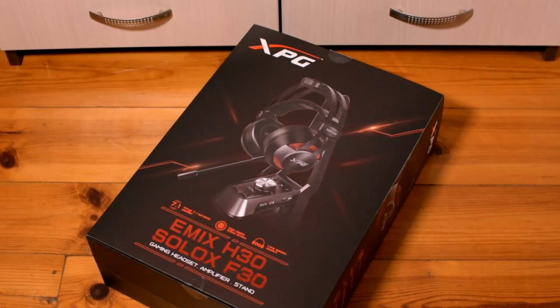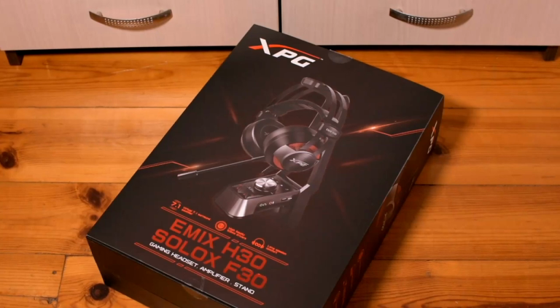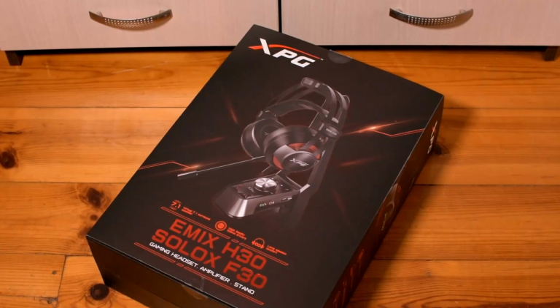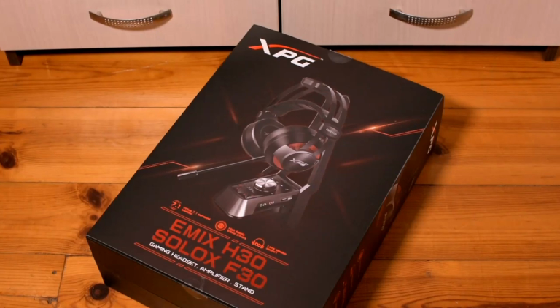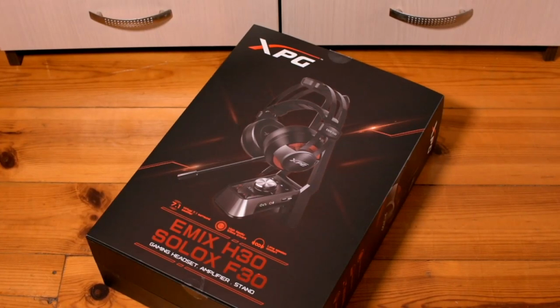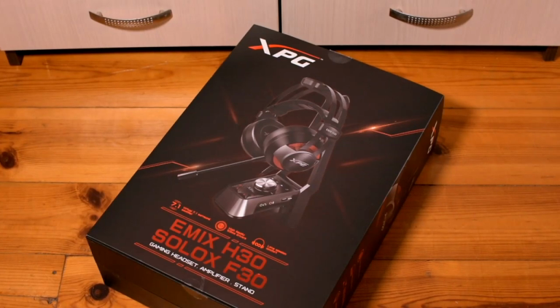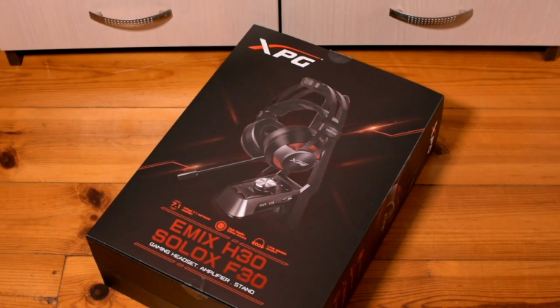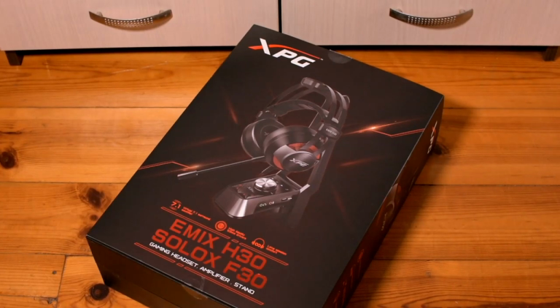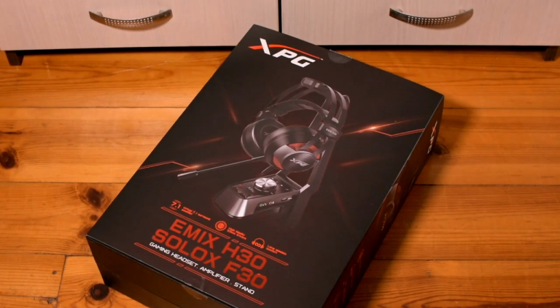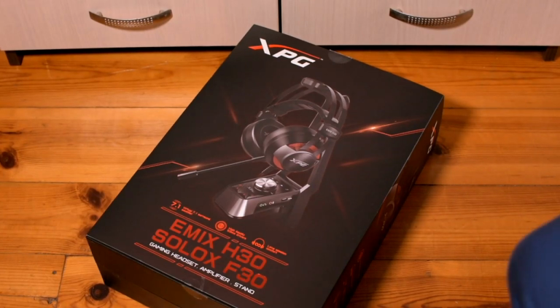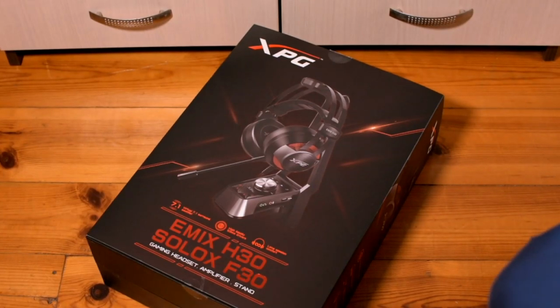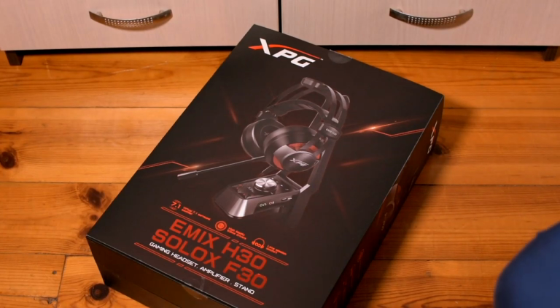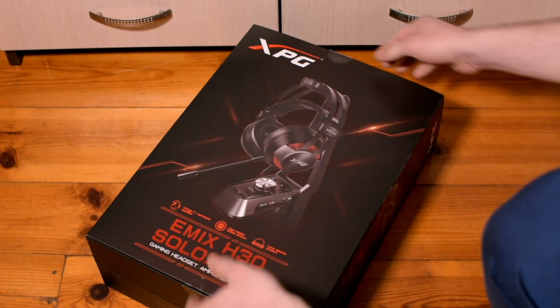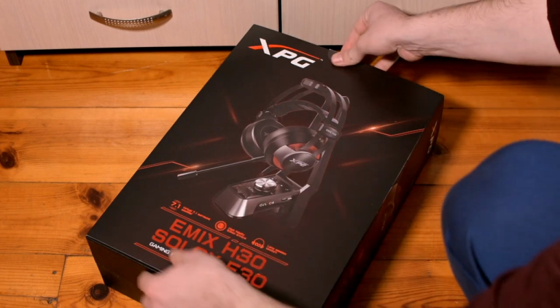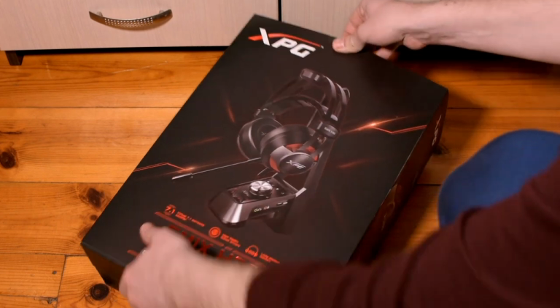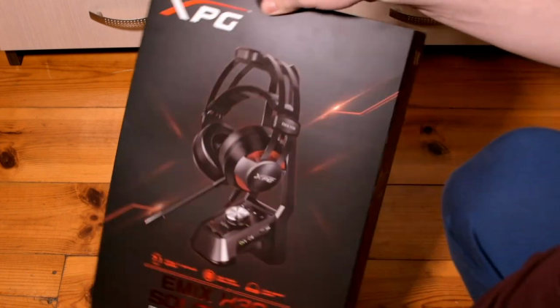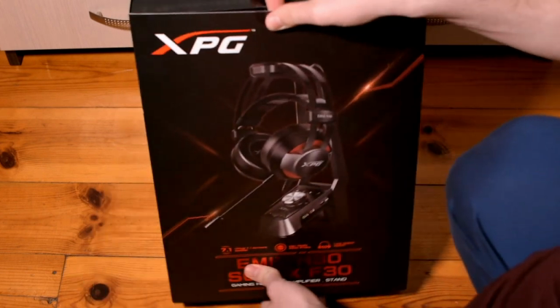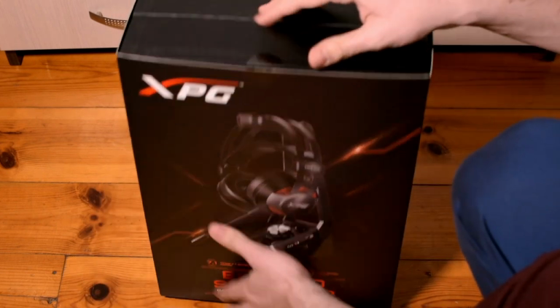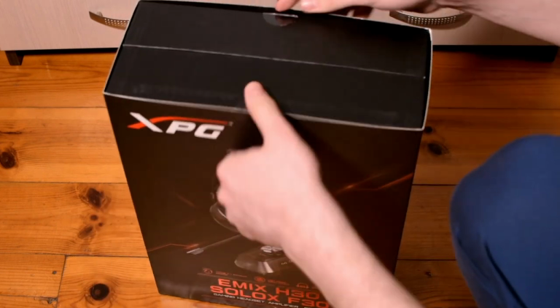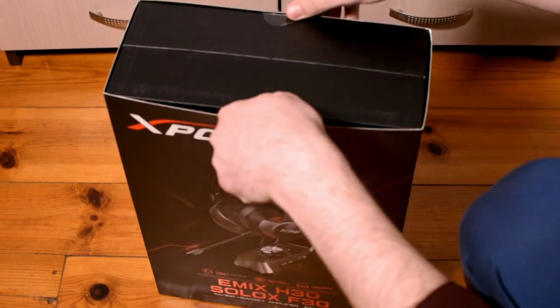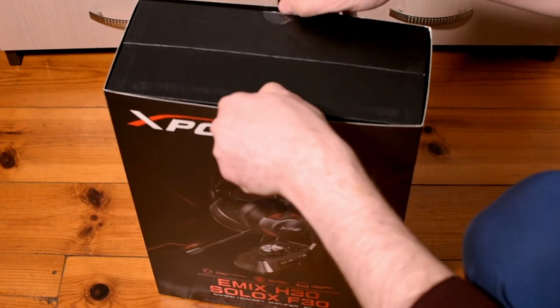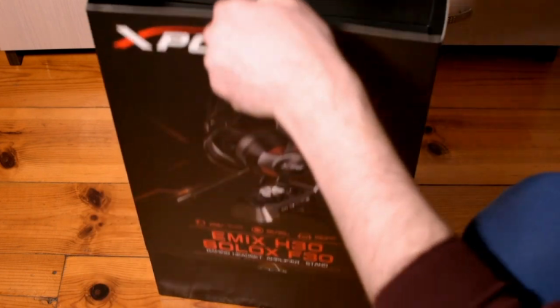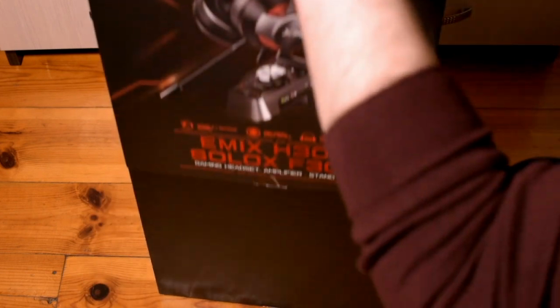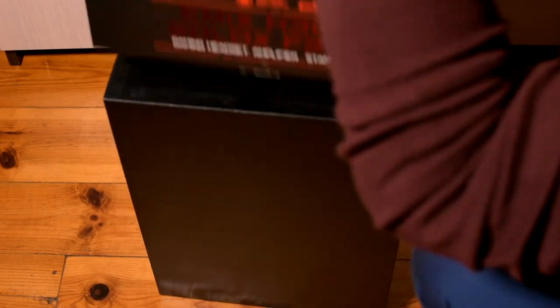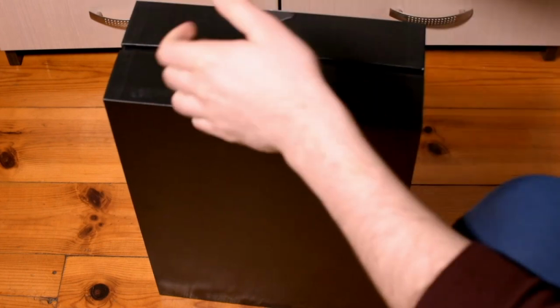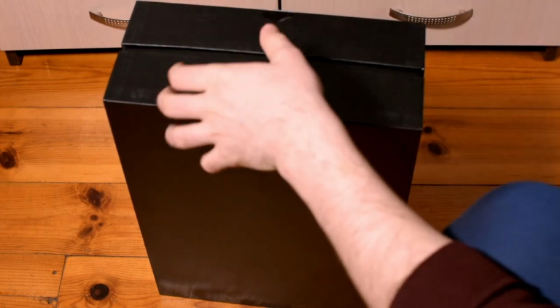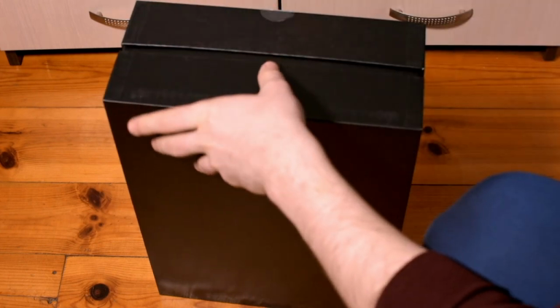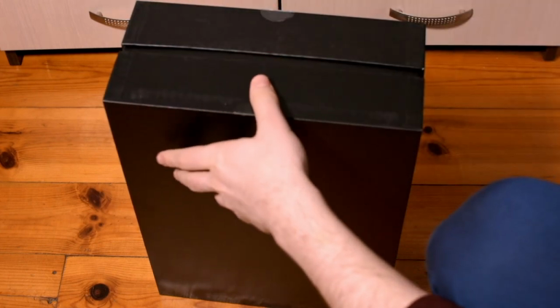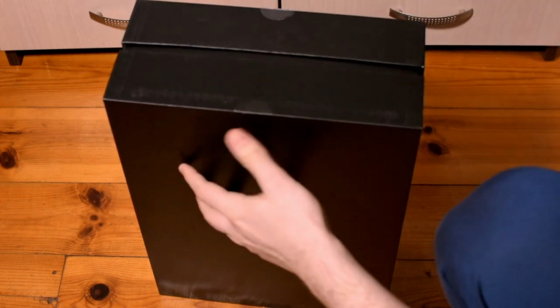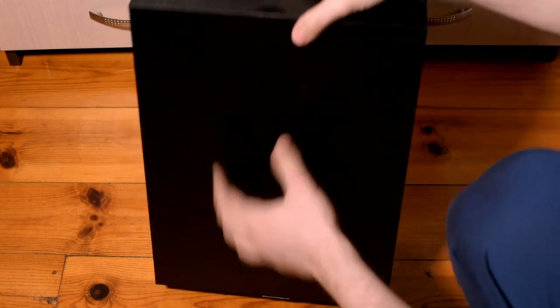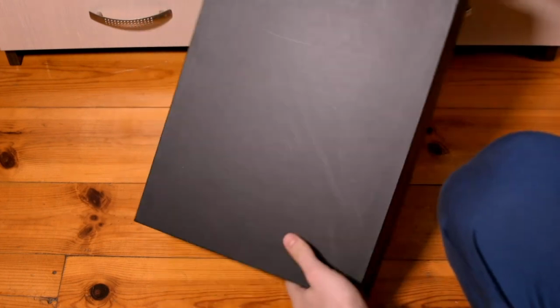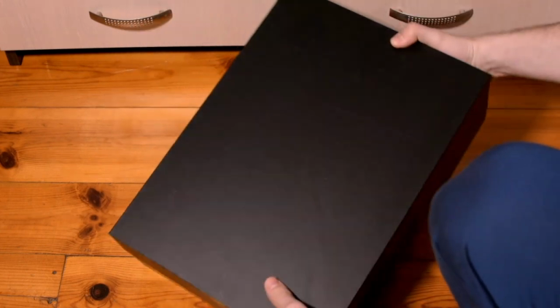Hello everyone! Today we are unboxing an audio setup from the XPG Adata series. What we have here is a pair of headphones, an amplifier and a stand for both devices.